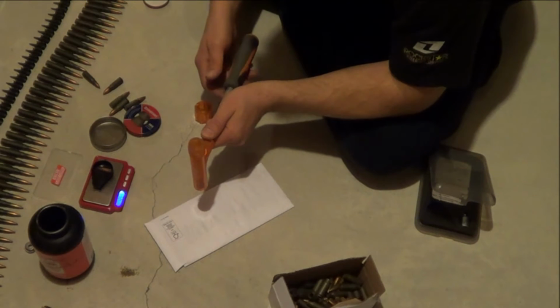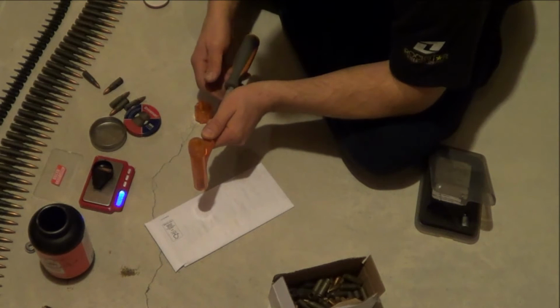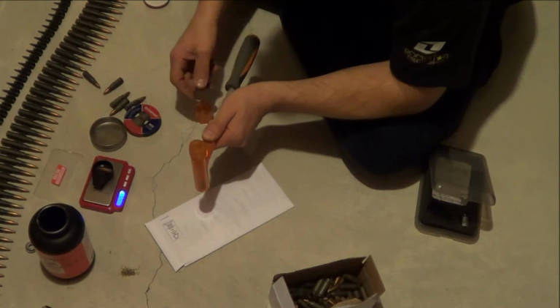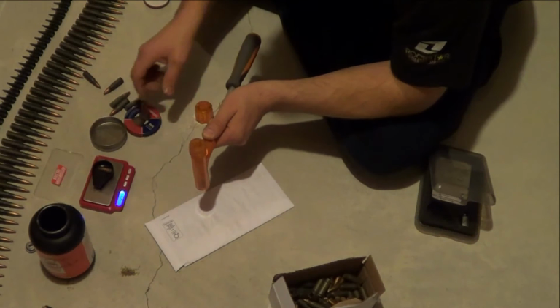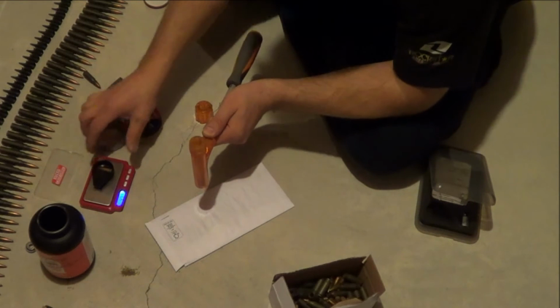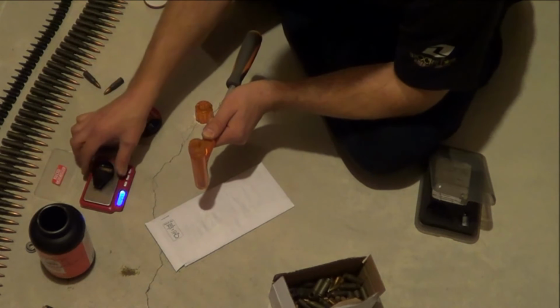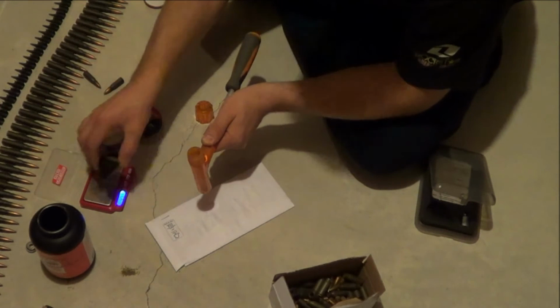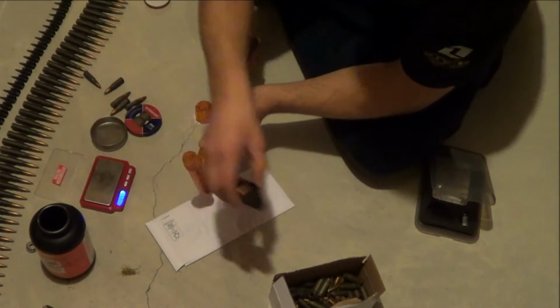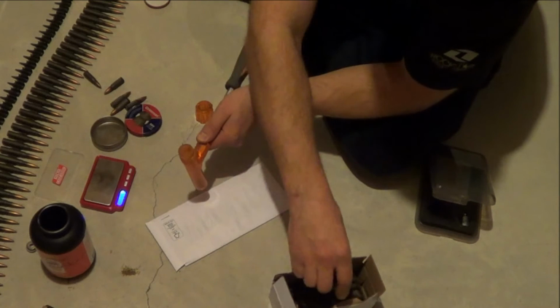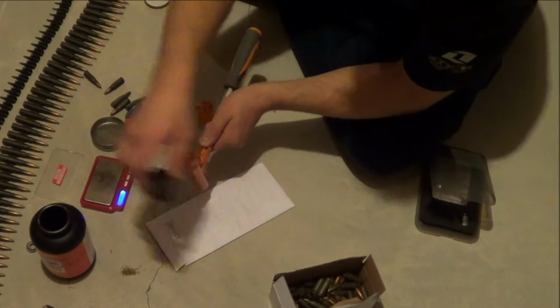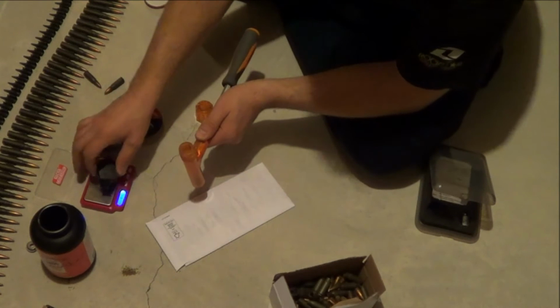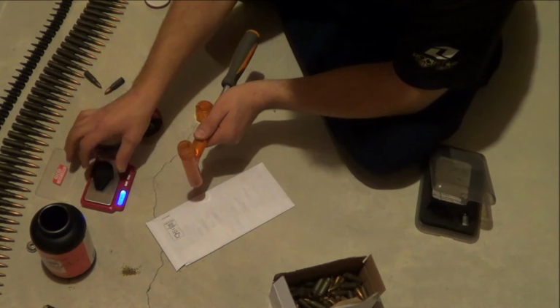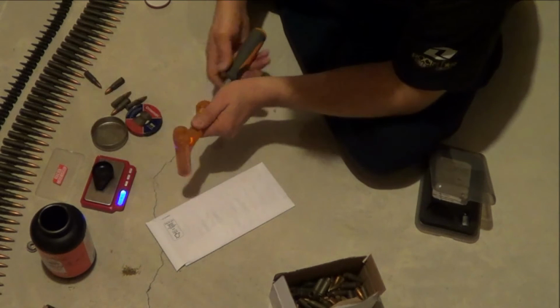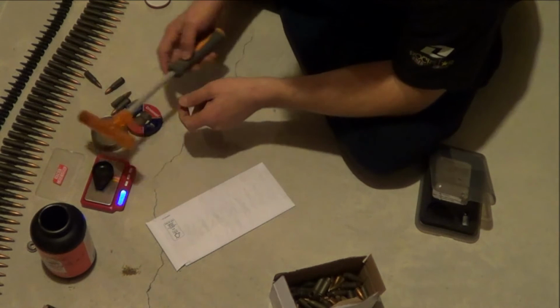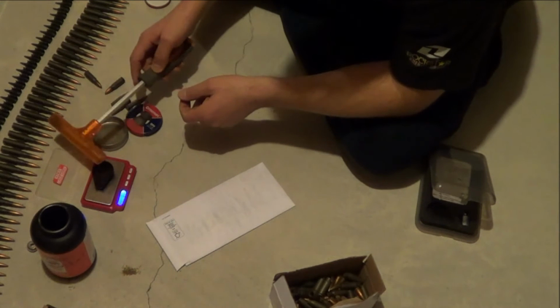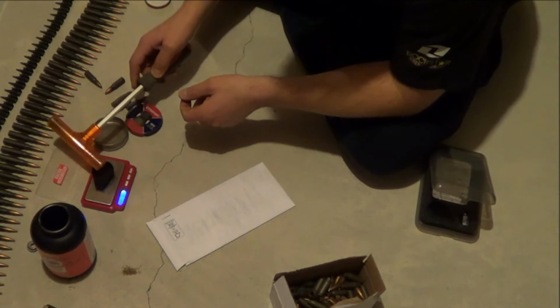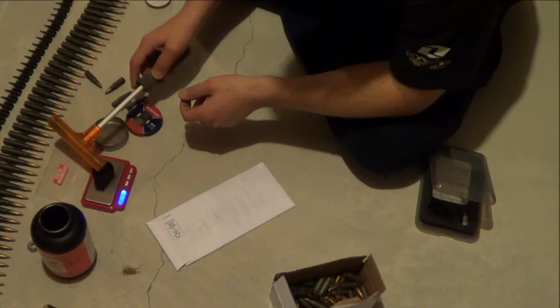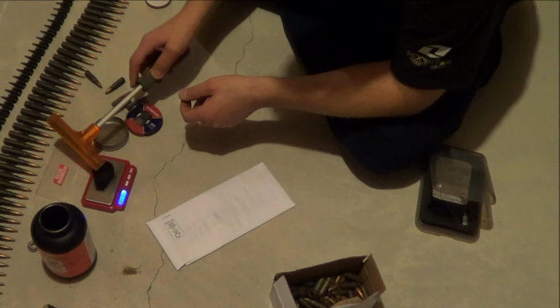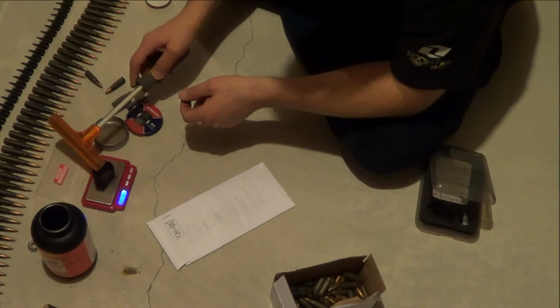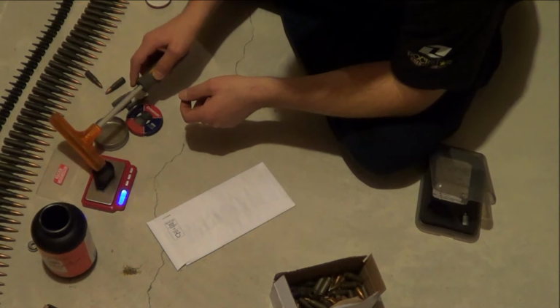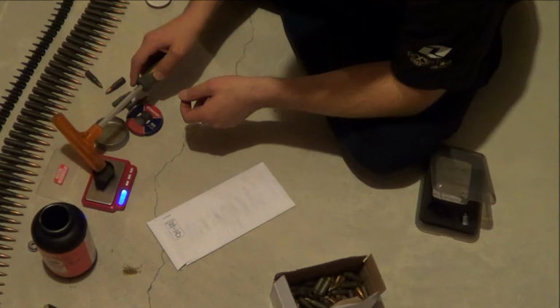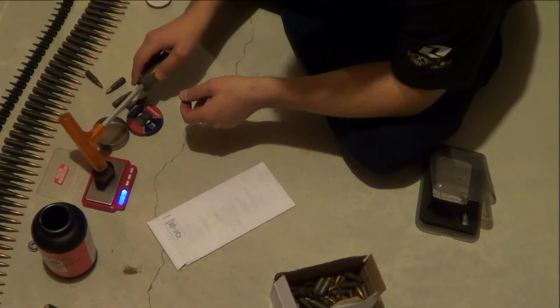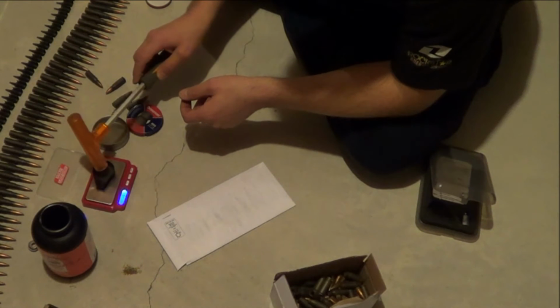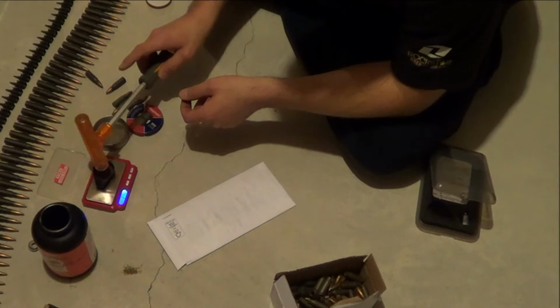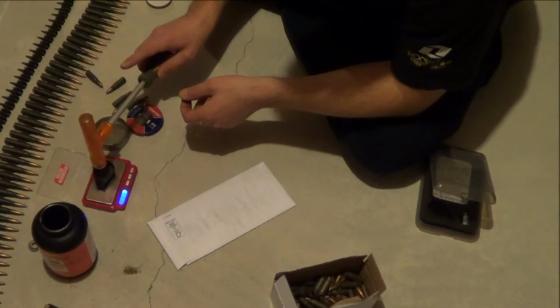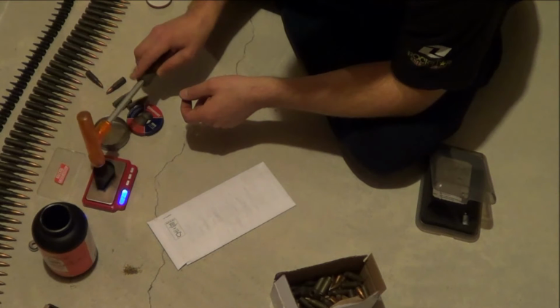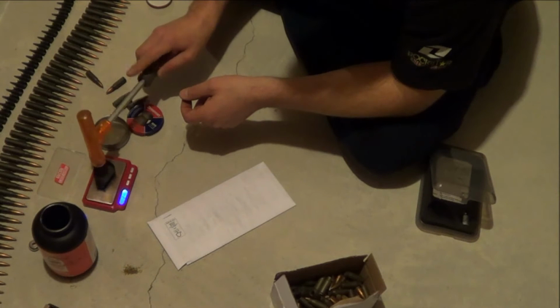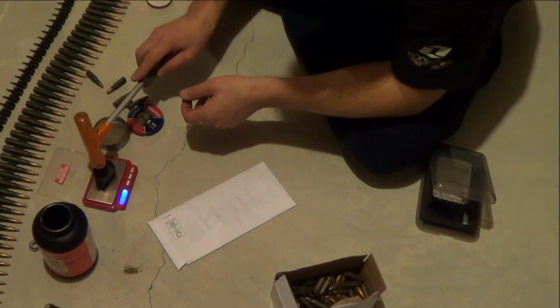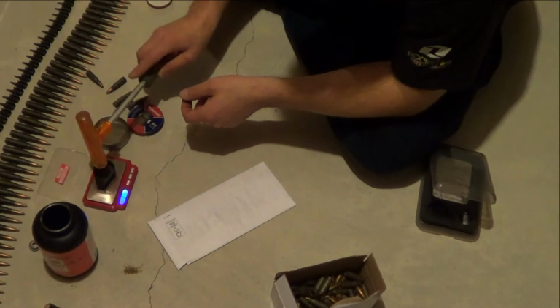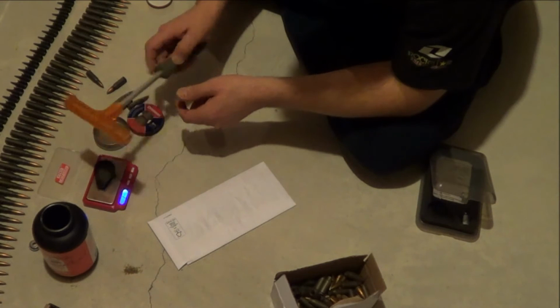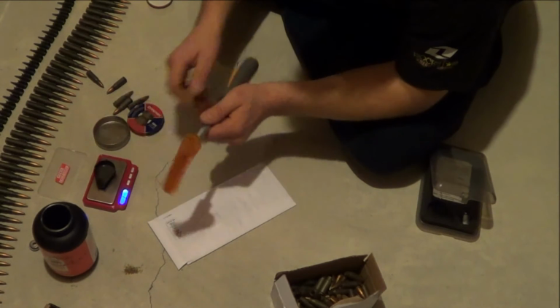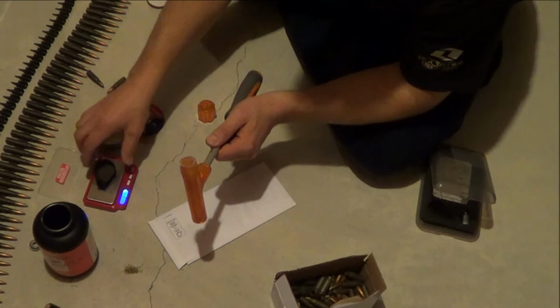126.4 grains on the bullet. 21.5 grains of powder.